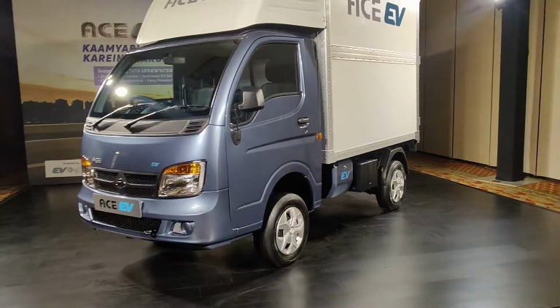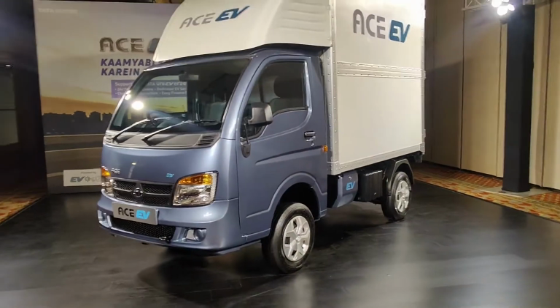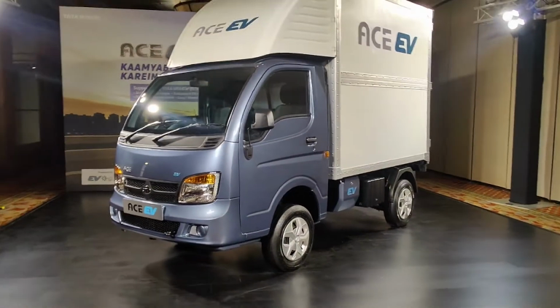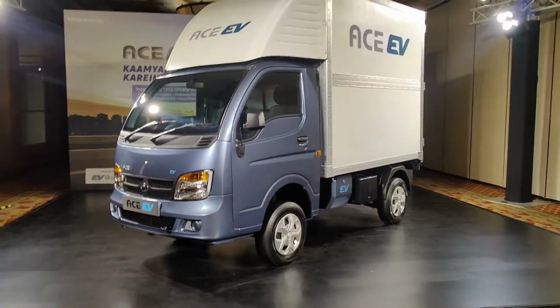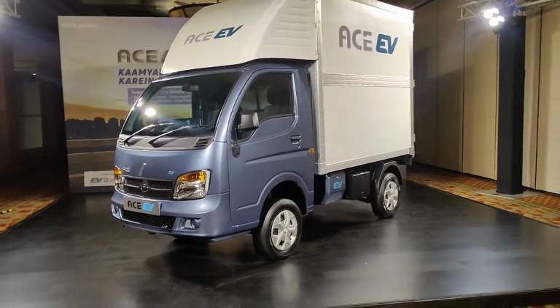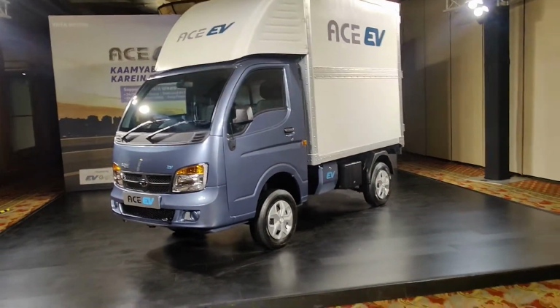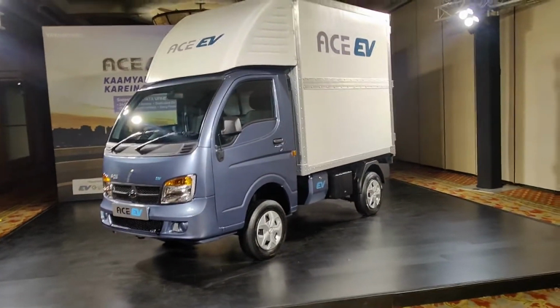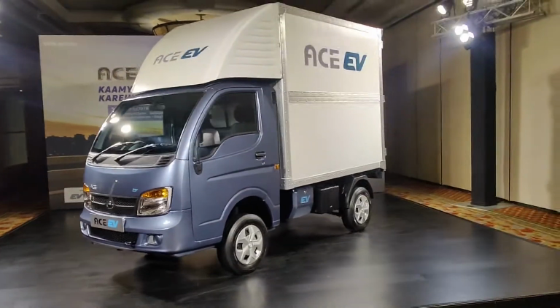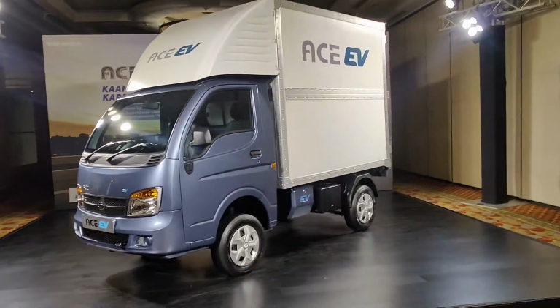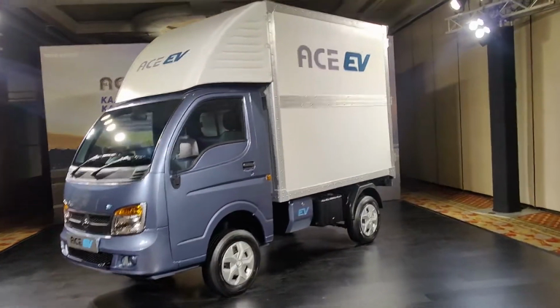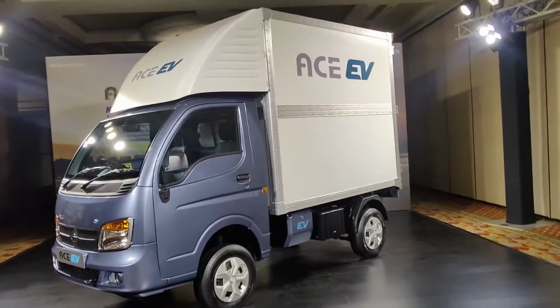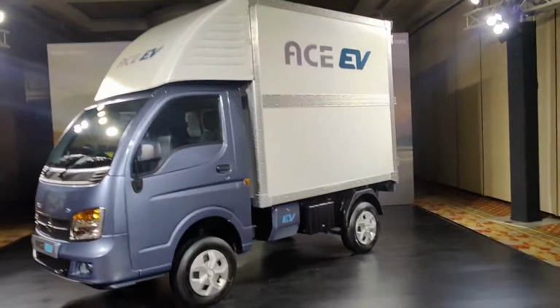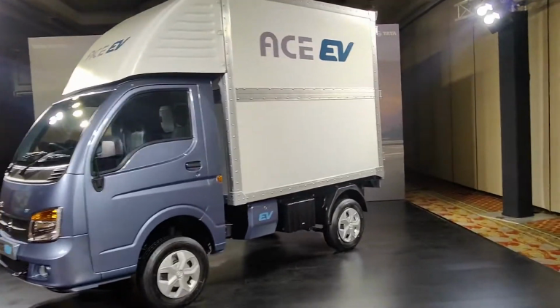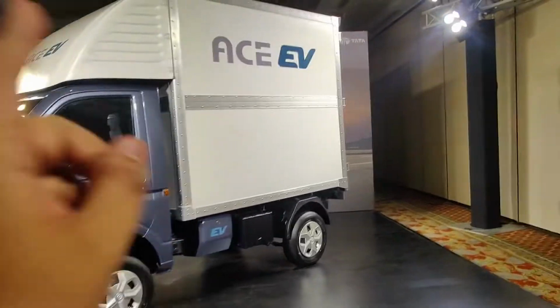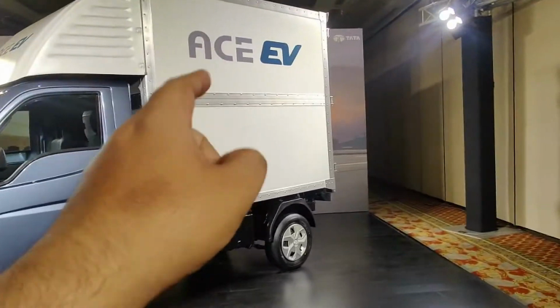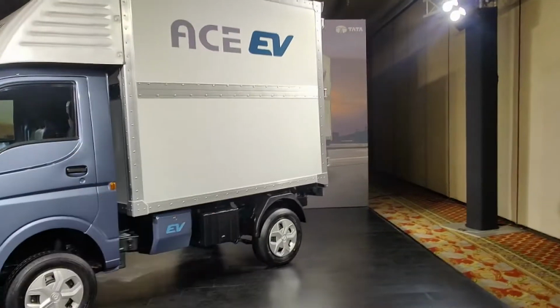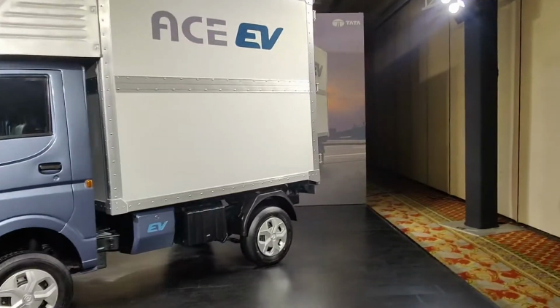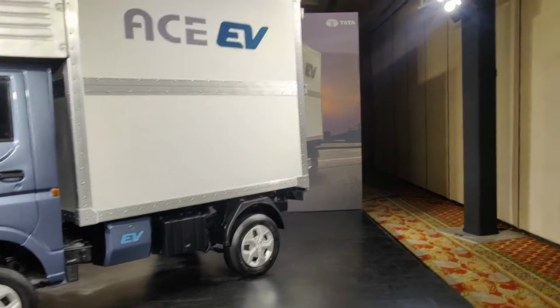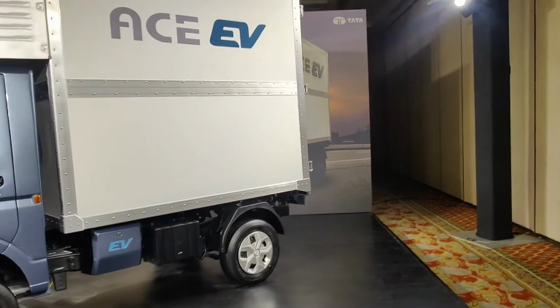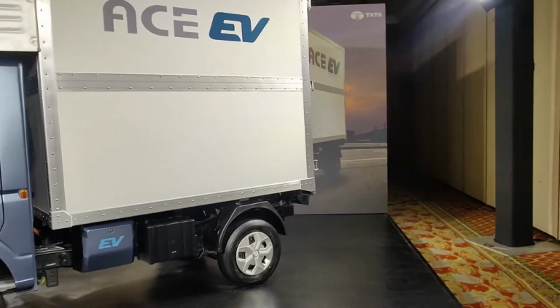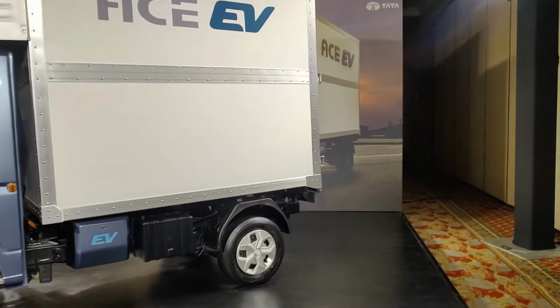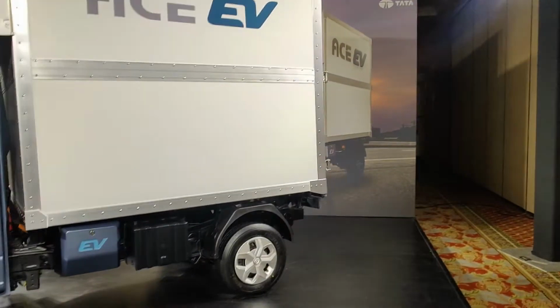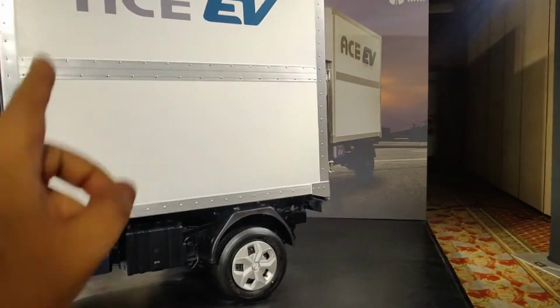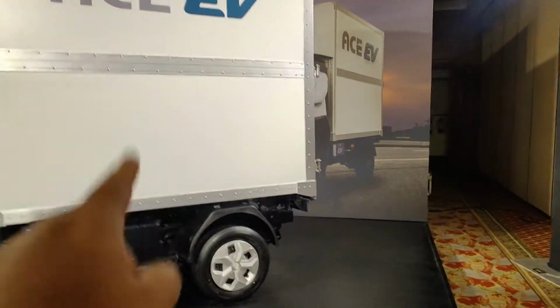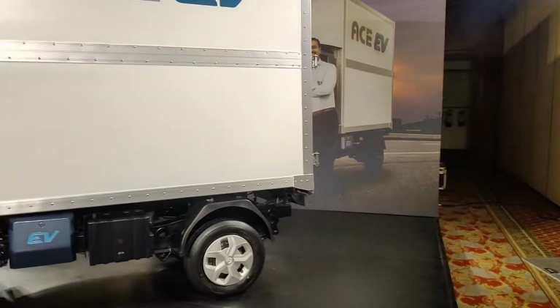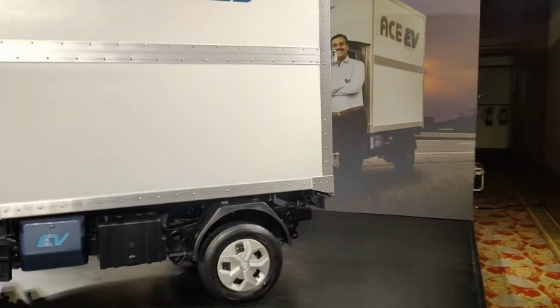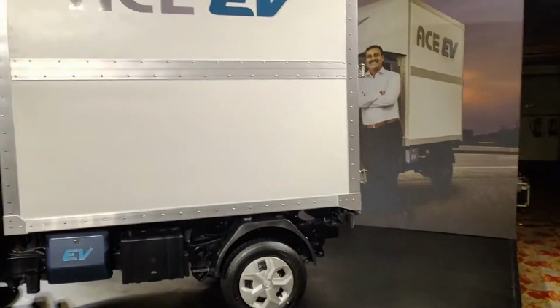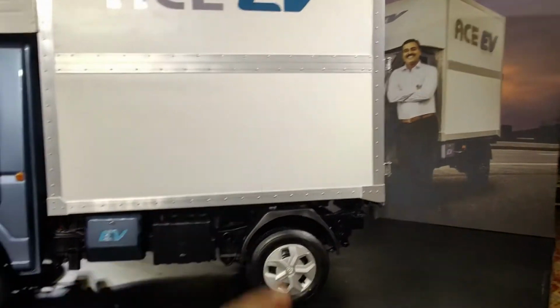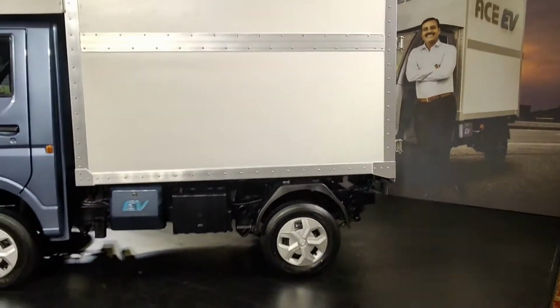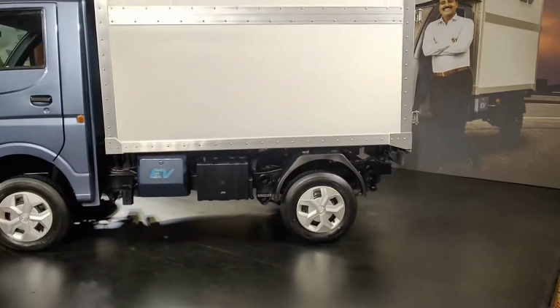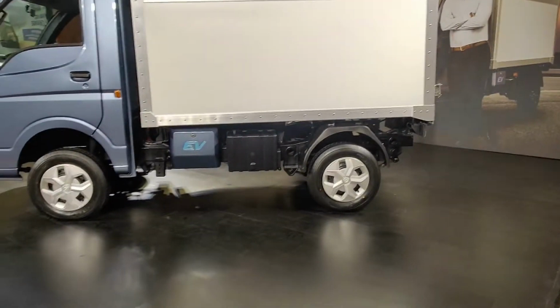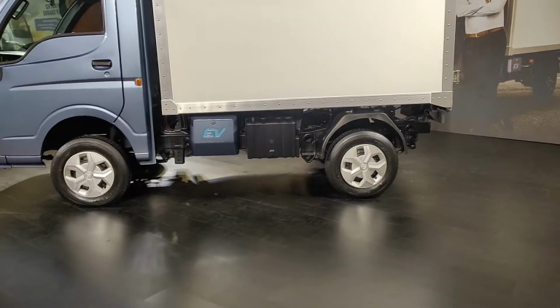I want to tell you about the key specifications. It has a loading capacity of 600 kg. It has 36 bhp of power and a torque of 130 Nm.